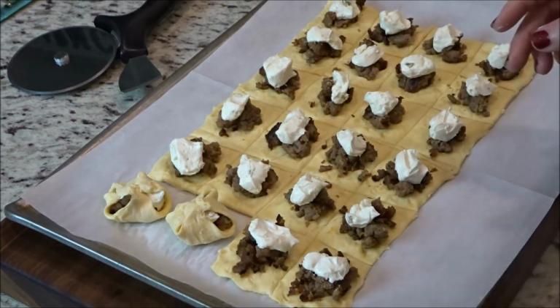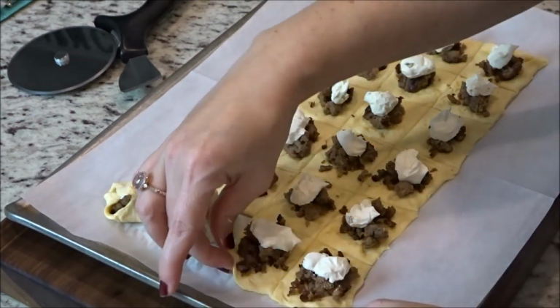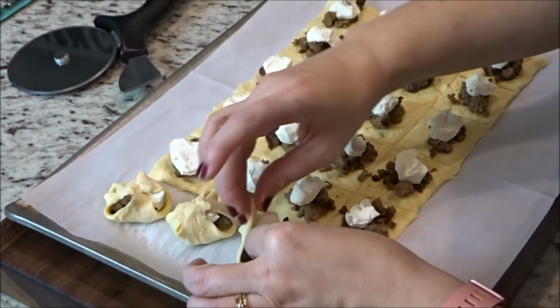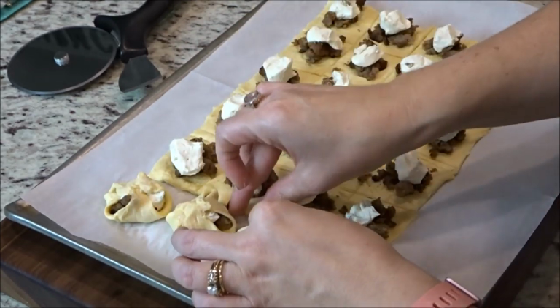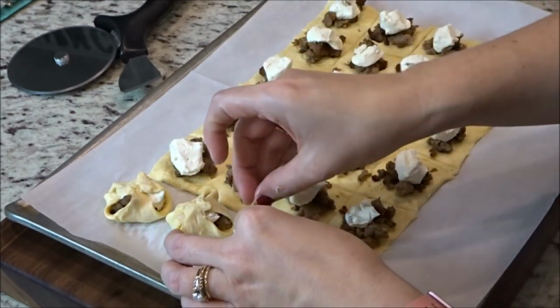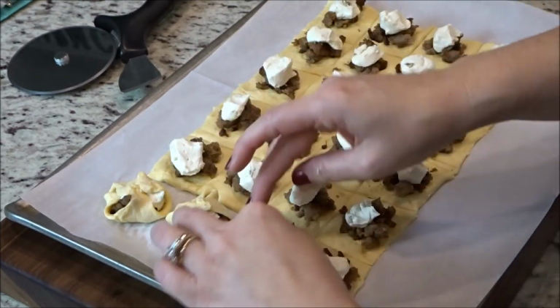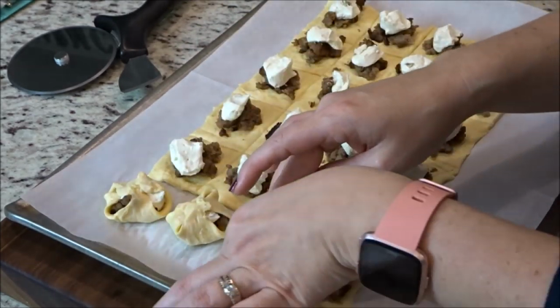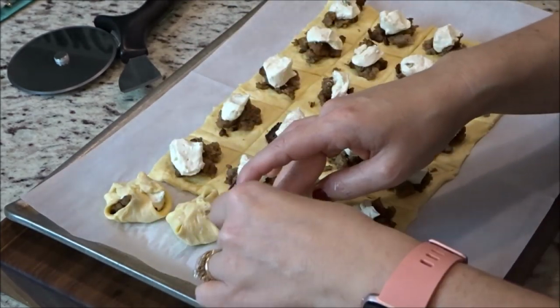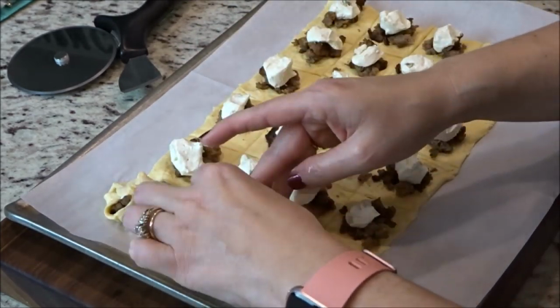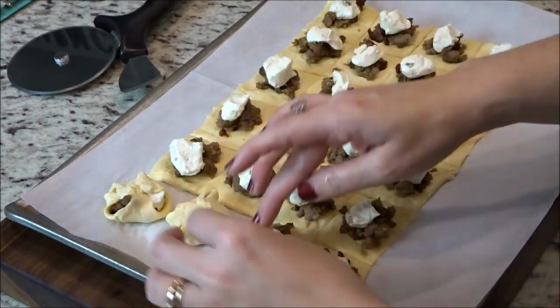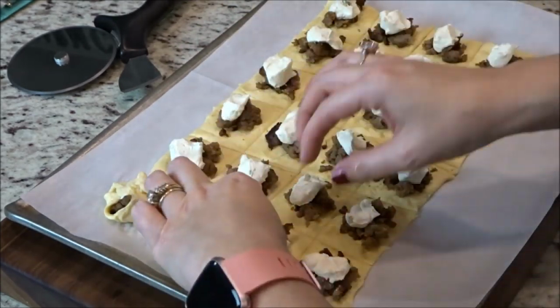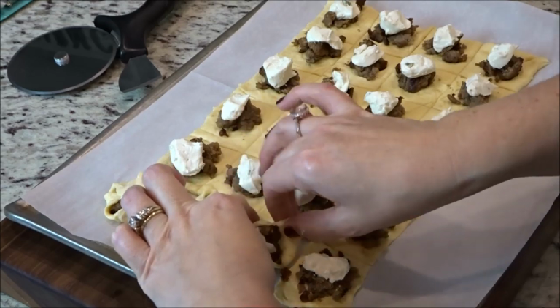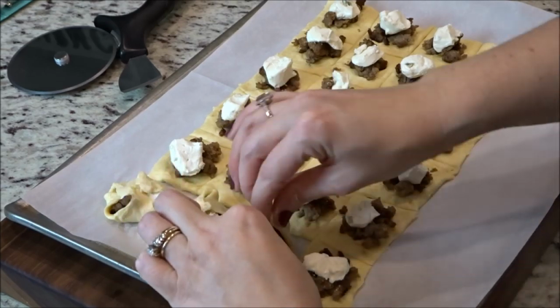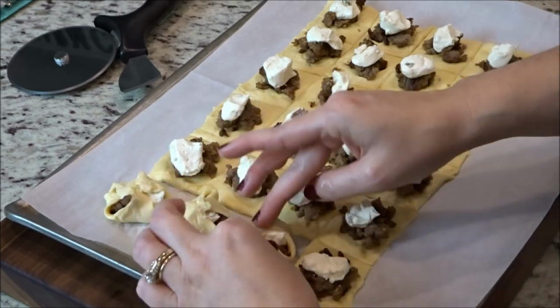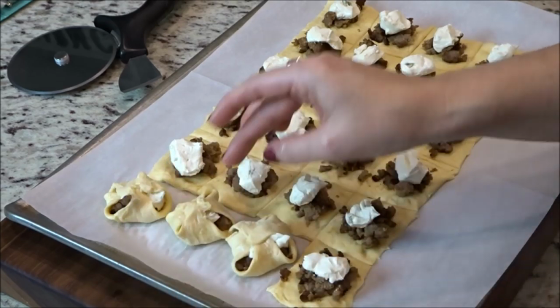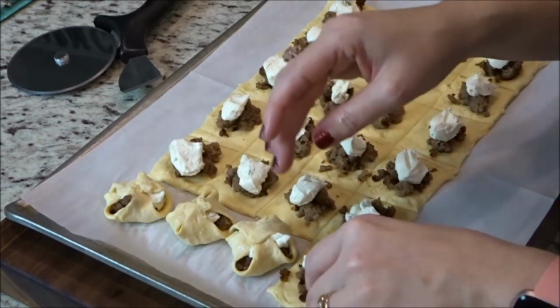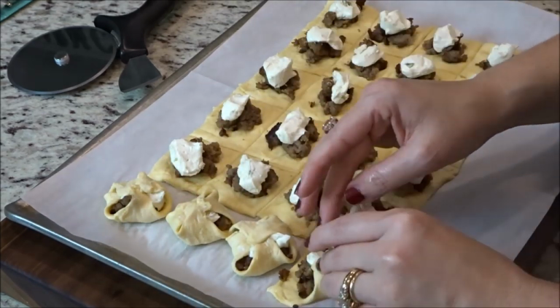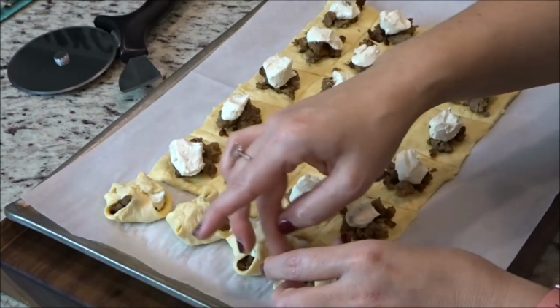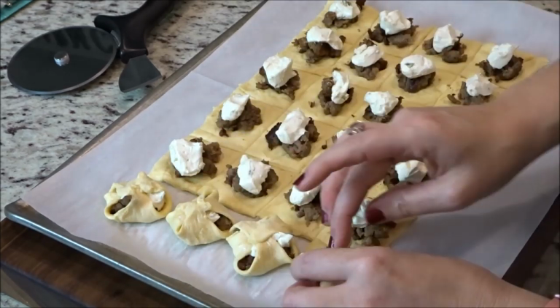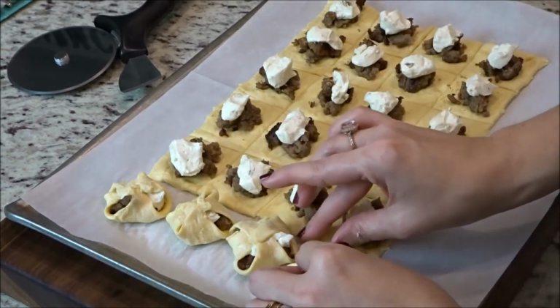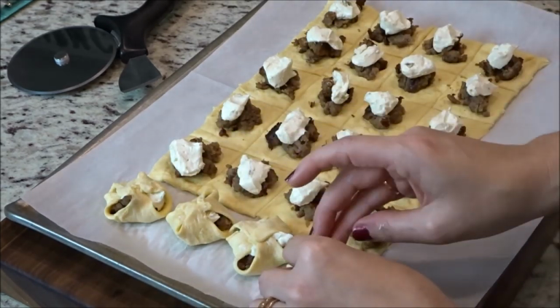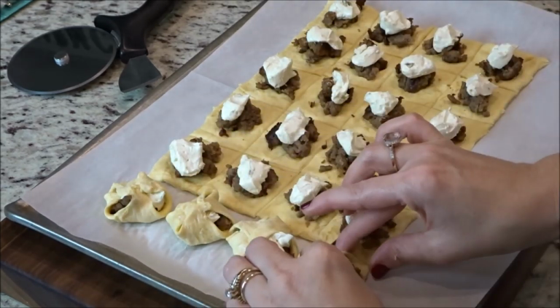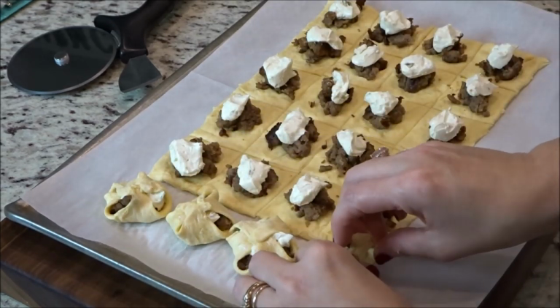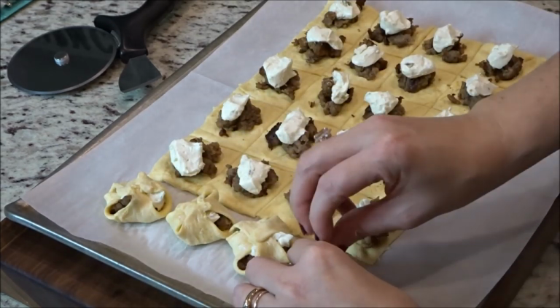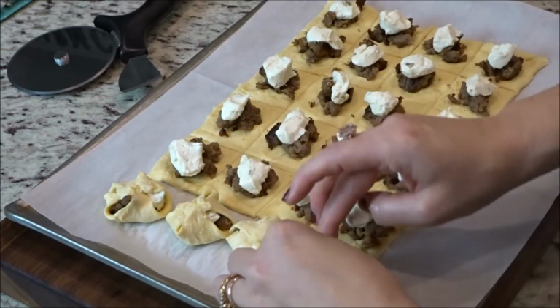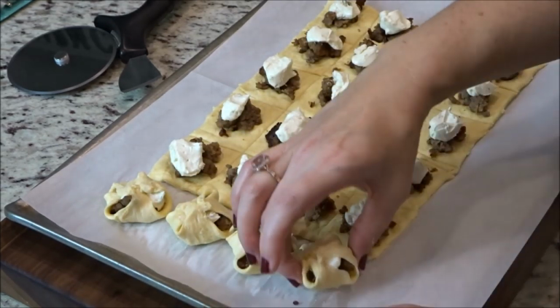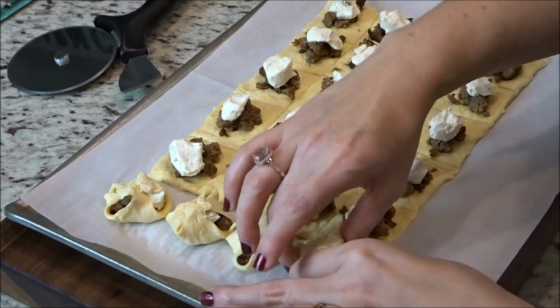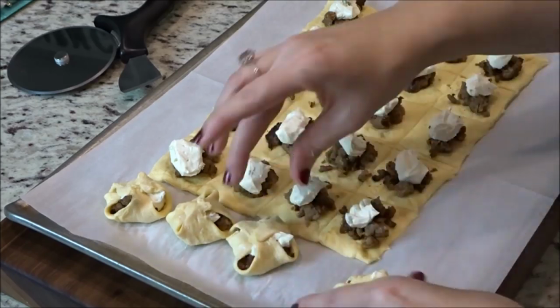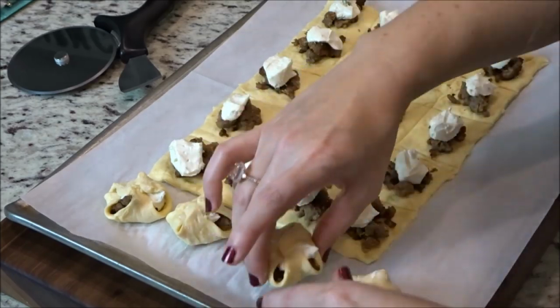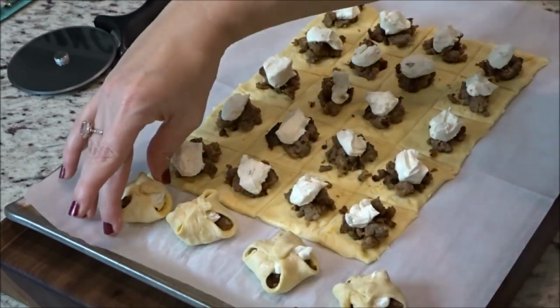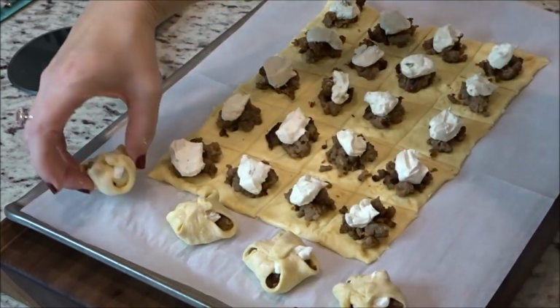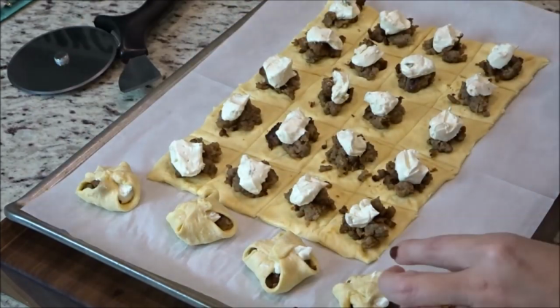Now all I'm doing is bundling these up — I'm taking each corner up to the middle and just making small bundles. It's not going to close completely, but you want to kind of separate them out as well.